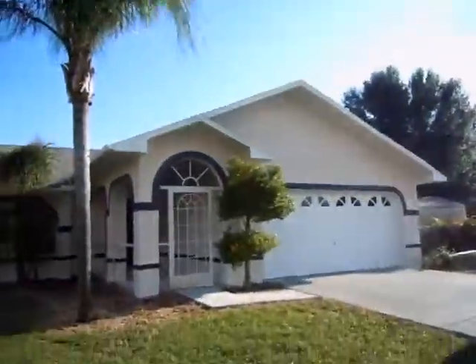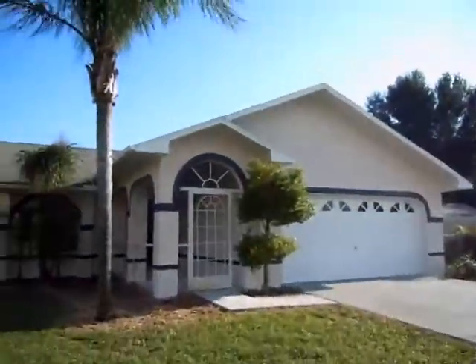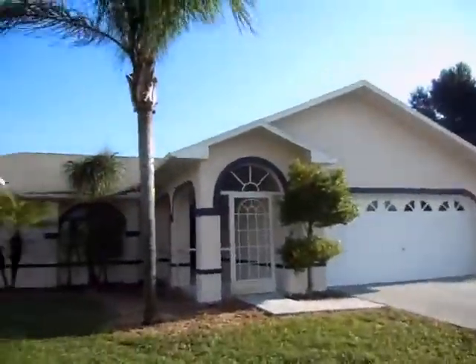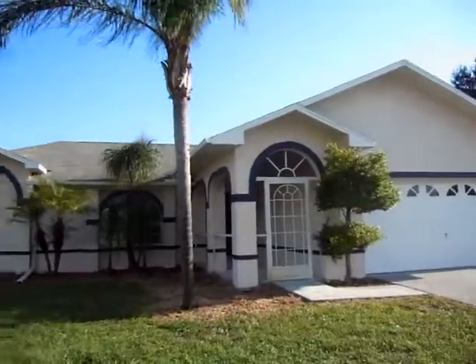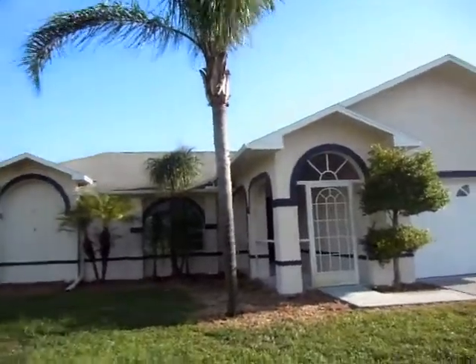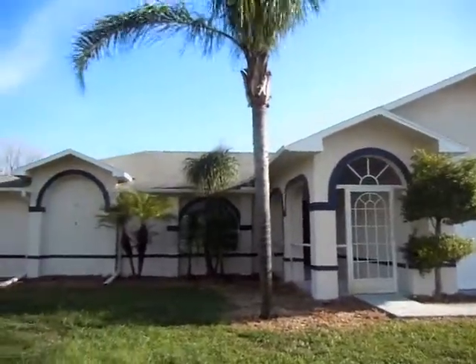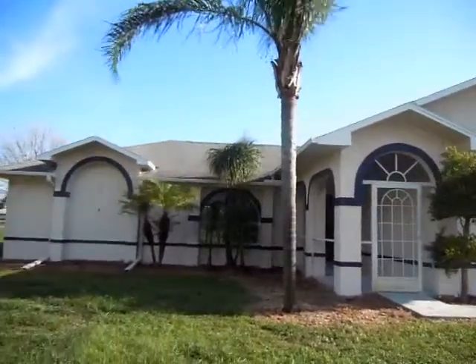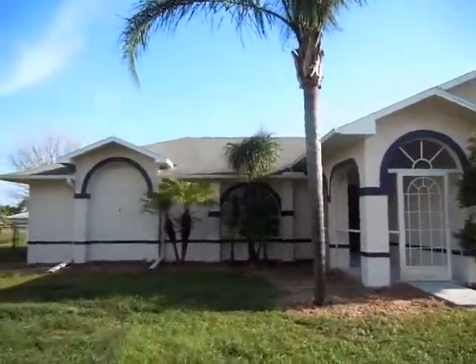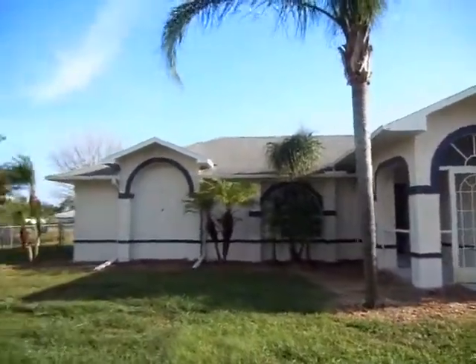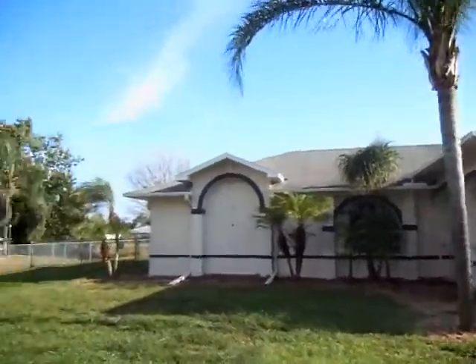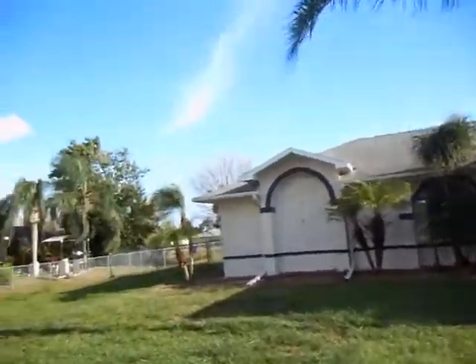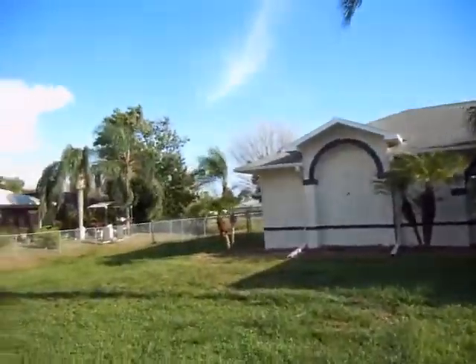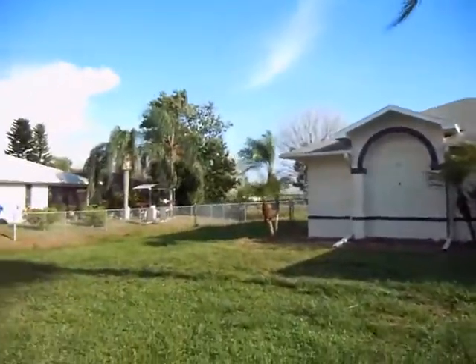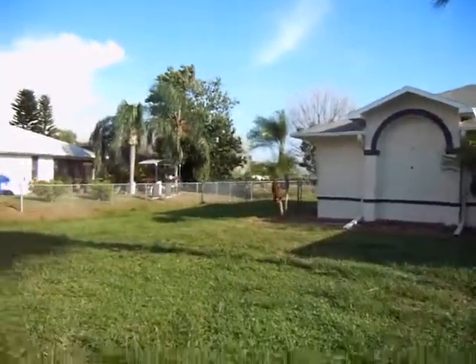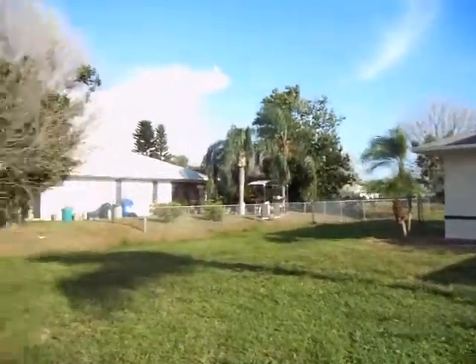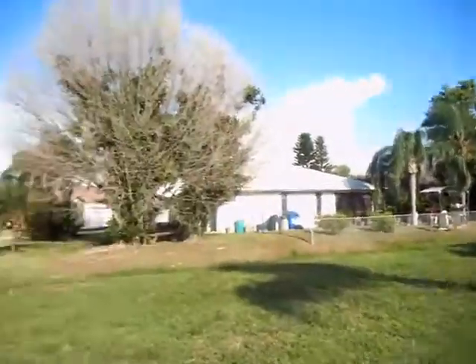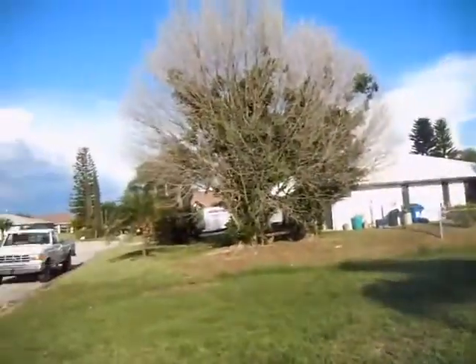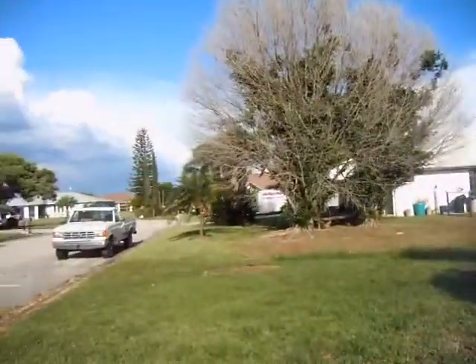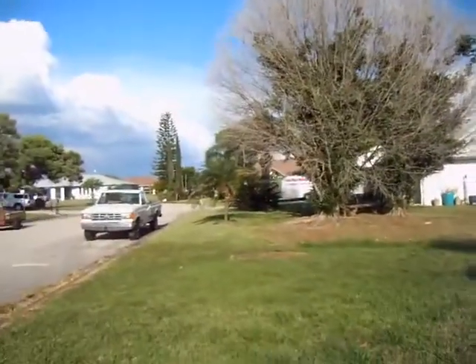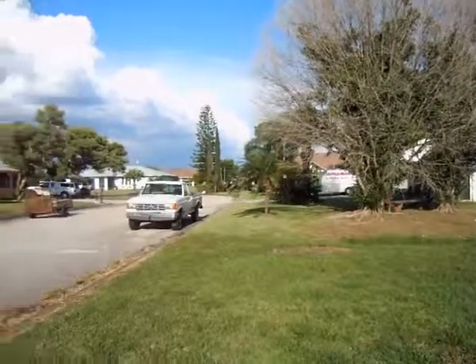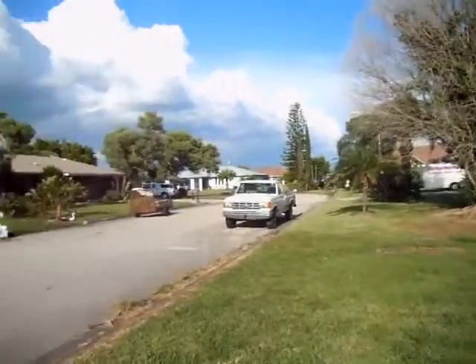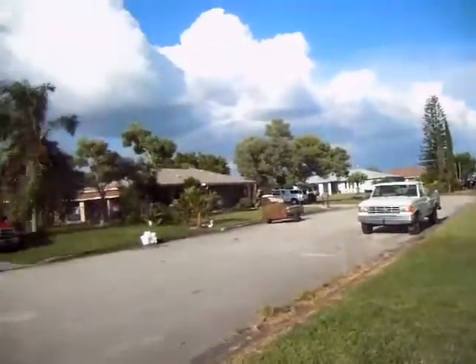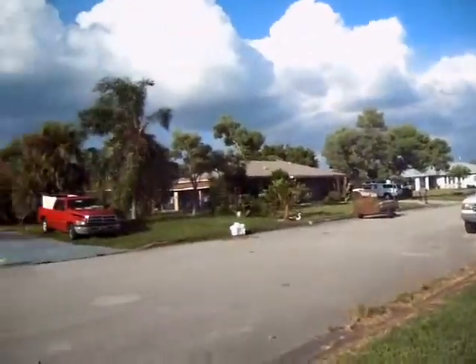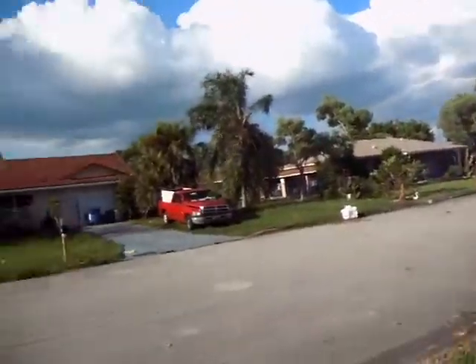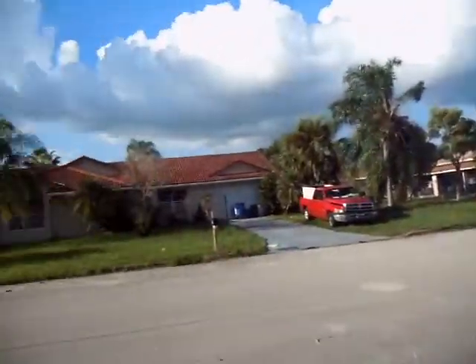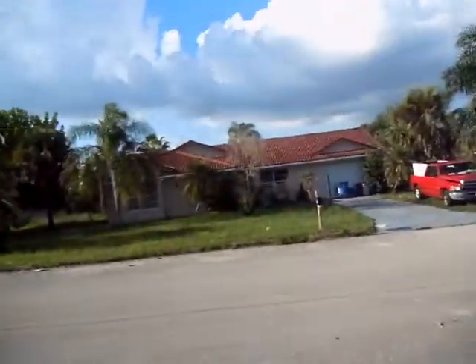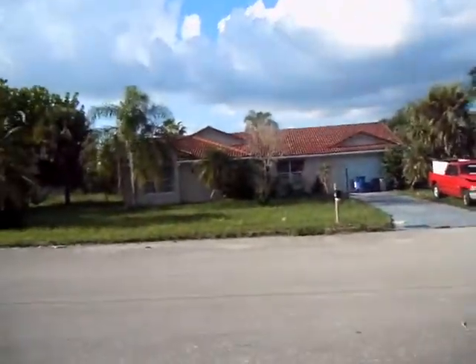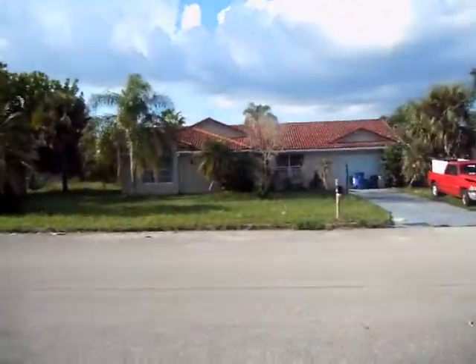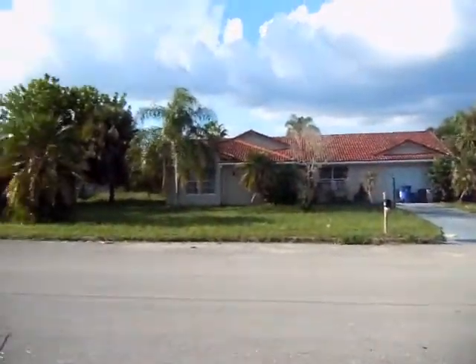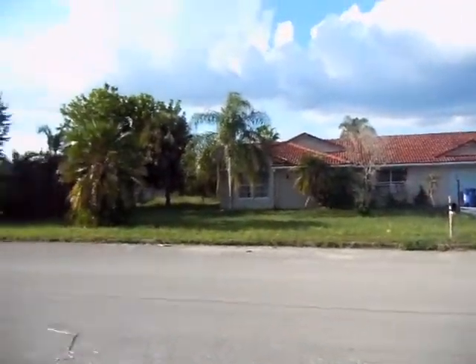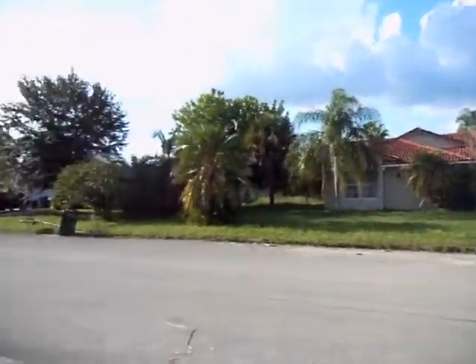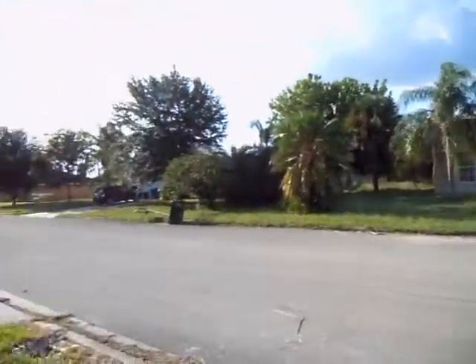Here we have the video walk-through of the house at 512 Oak Ridge Circle in Lehigh Acres, Florida. Here's the street scene. It's a three-bedroom, two-bath home for rent.